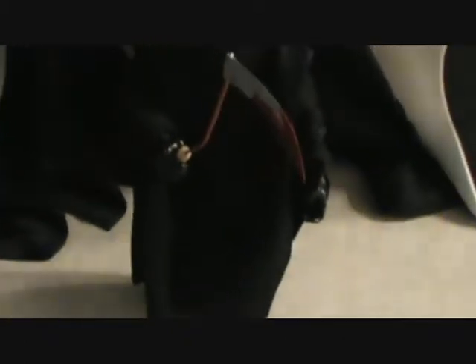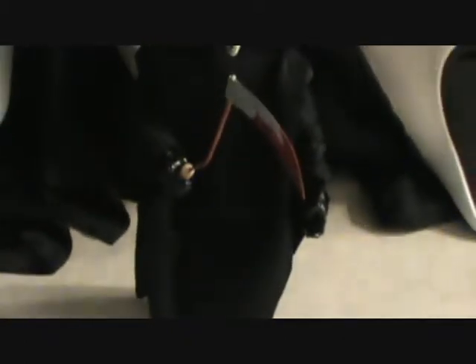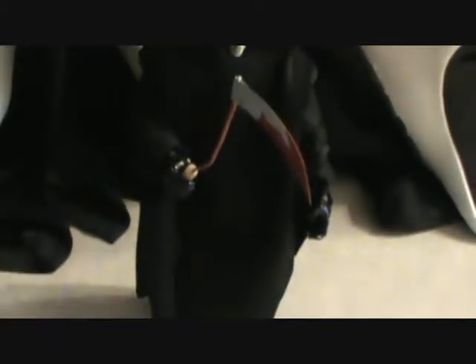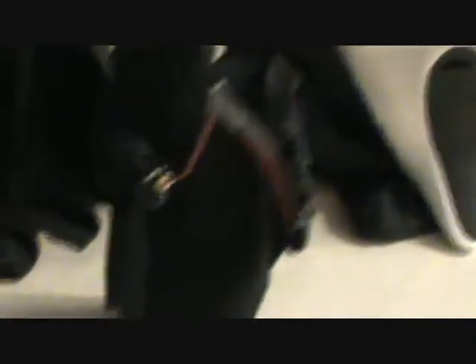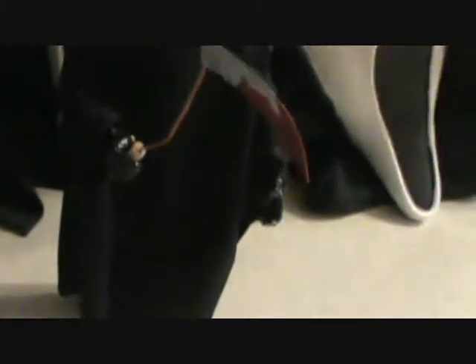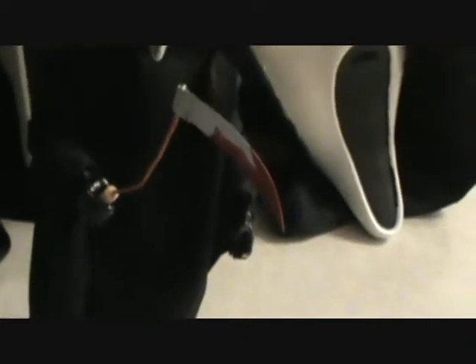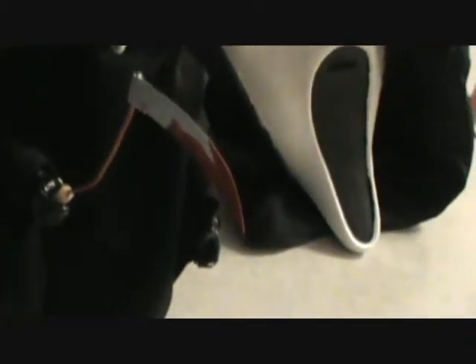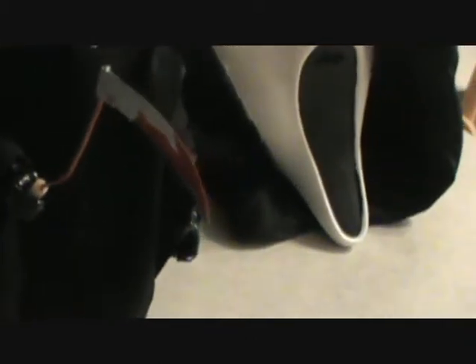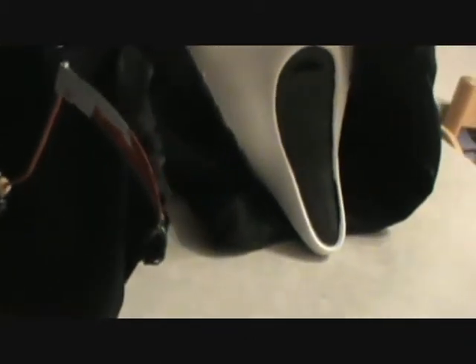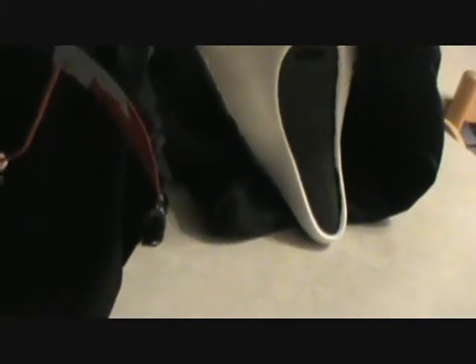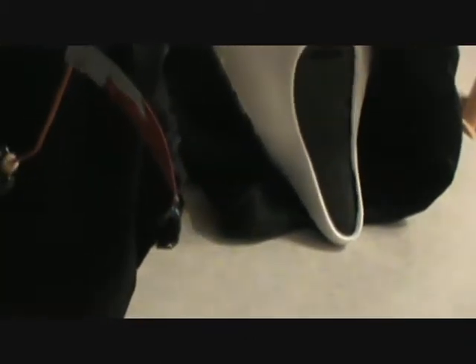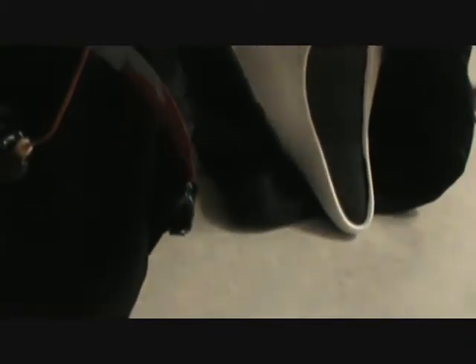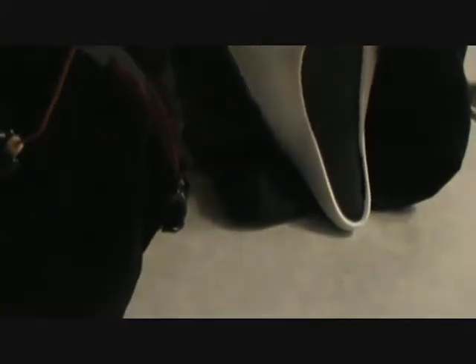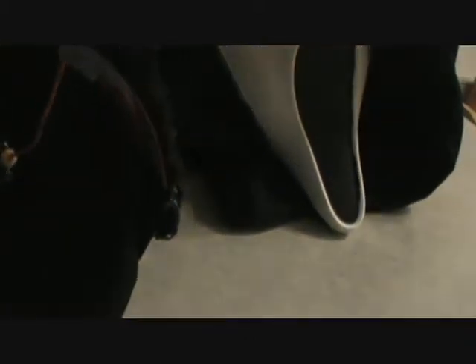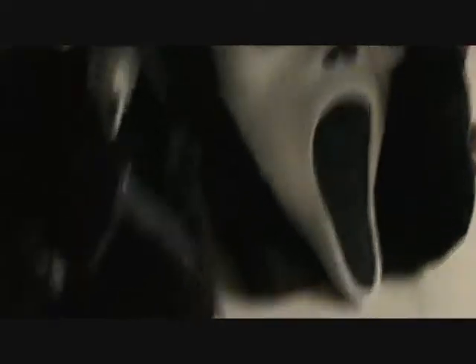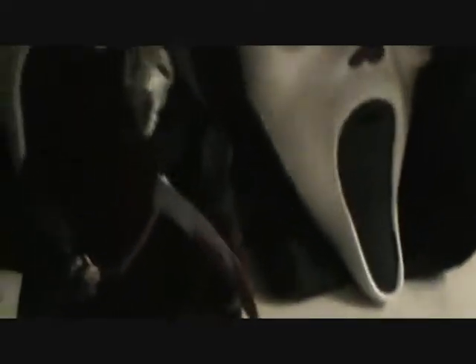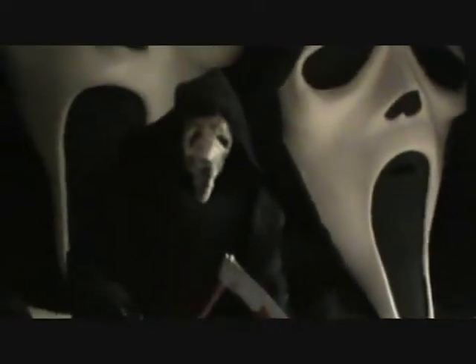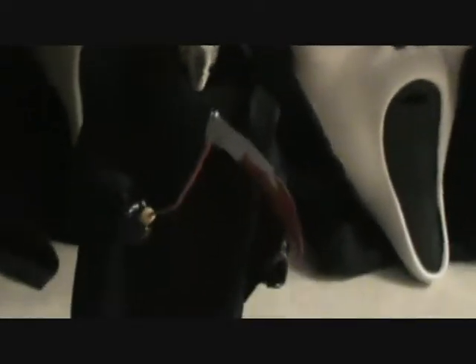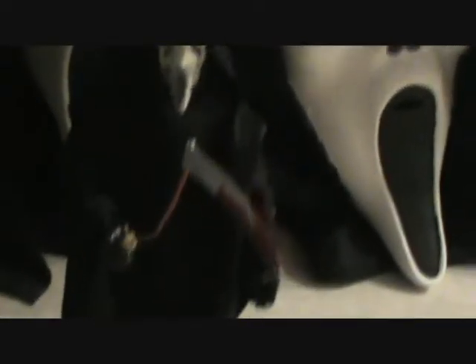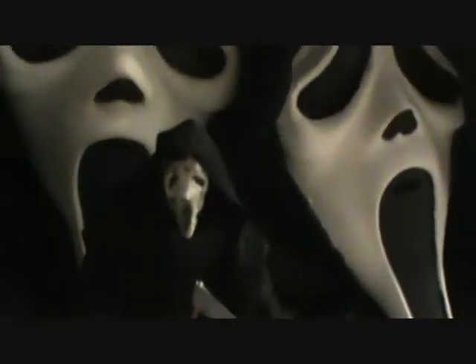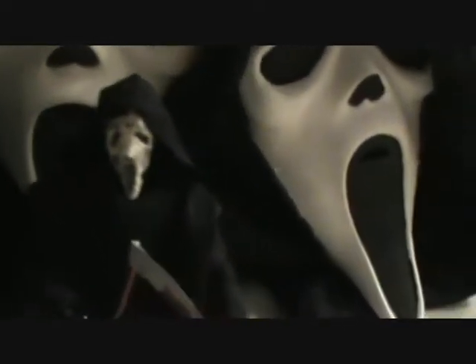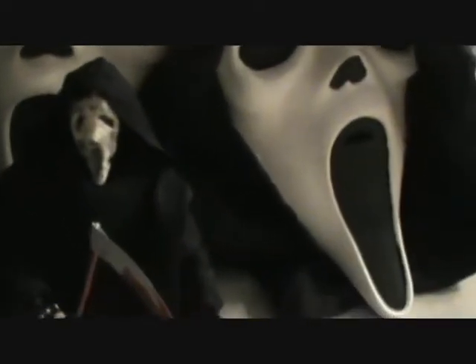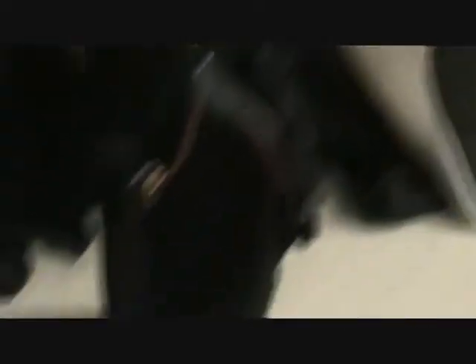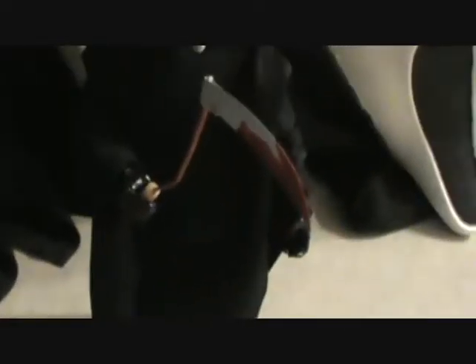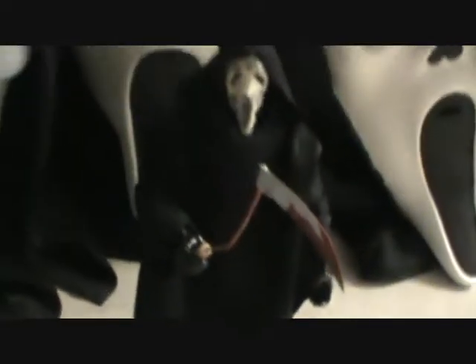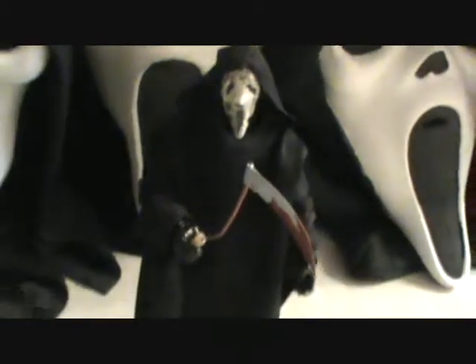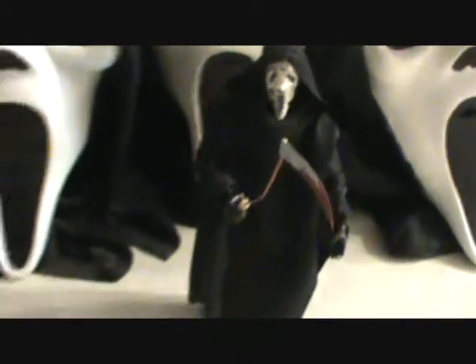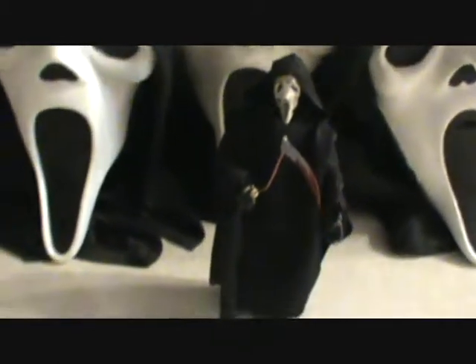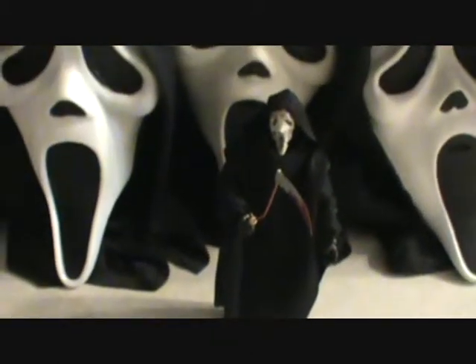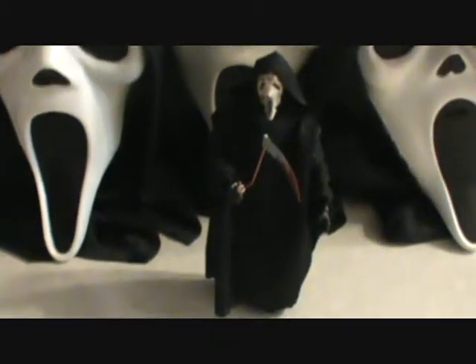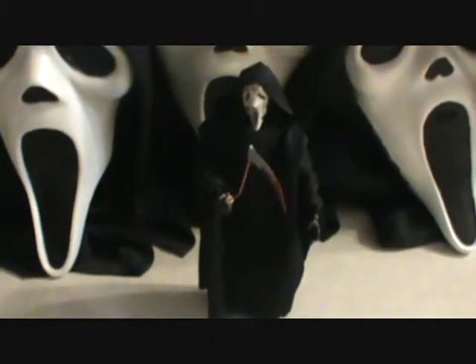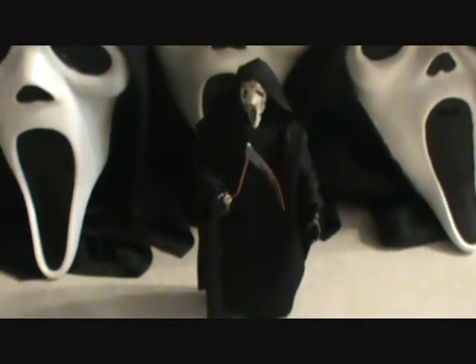If I don't do the Leslie Vernon figure, I'll probably give the sickle to this guy because it looks pretty cool — the zombie mask with the sickle. Anyway, that's the weapon Leslie Vernon used, and I'll probably do a figure of him. But if I don't, this guy is going to have it. Even though Ghostface didn't use one, he still looks really cool with it.